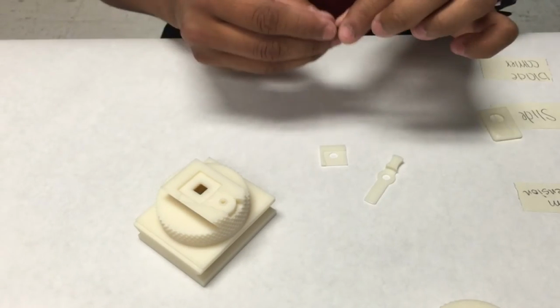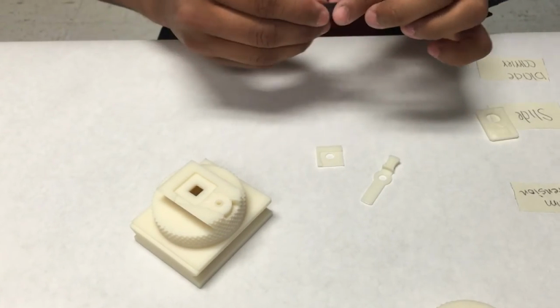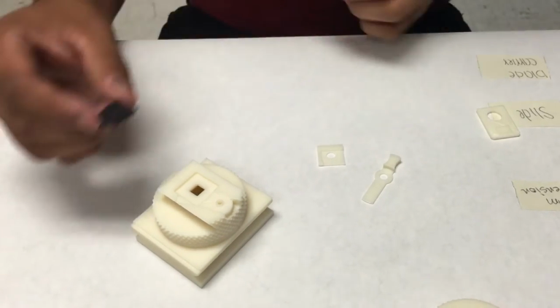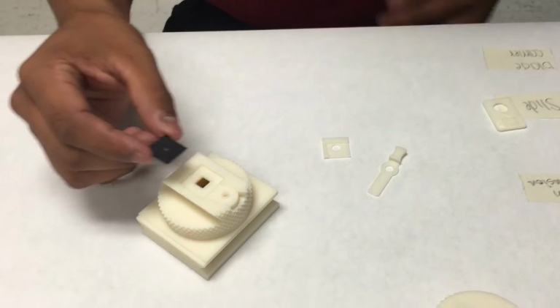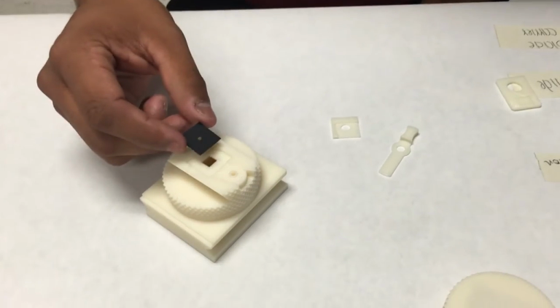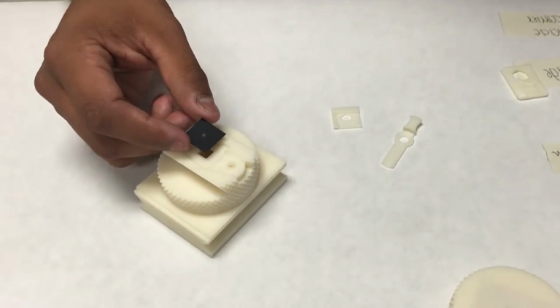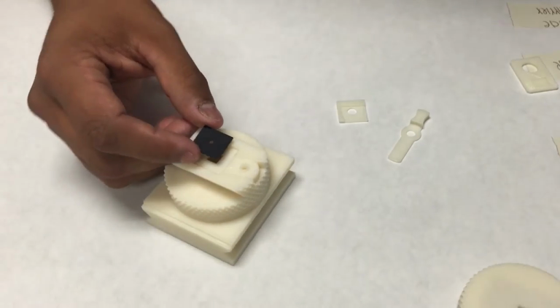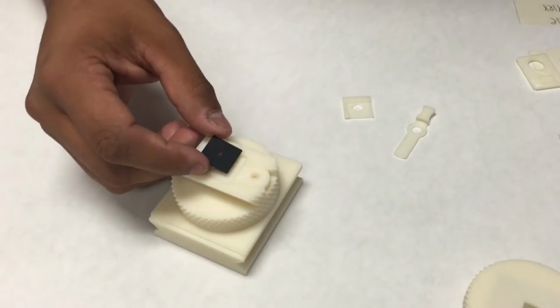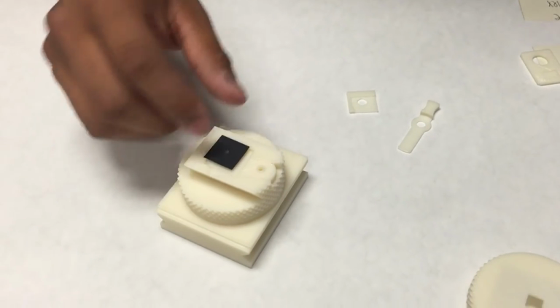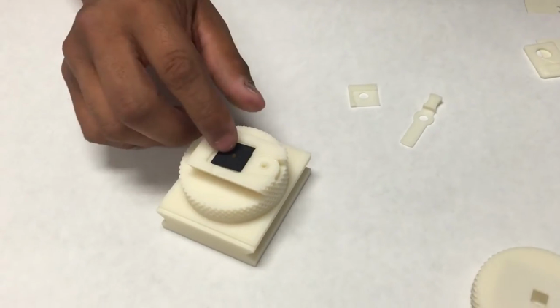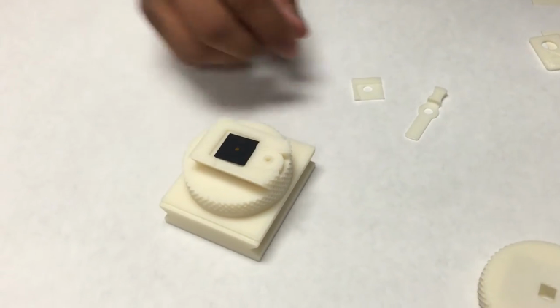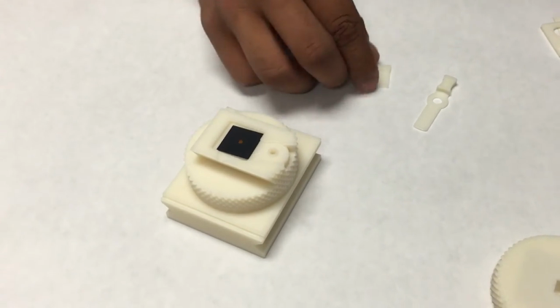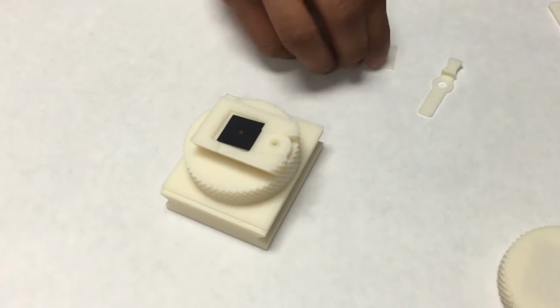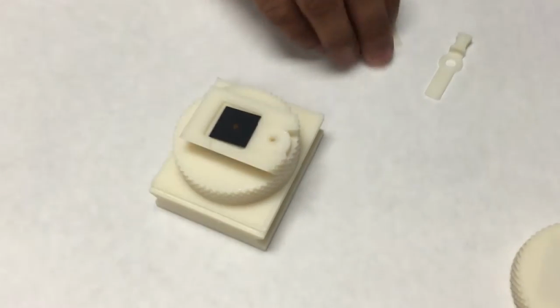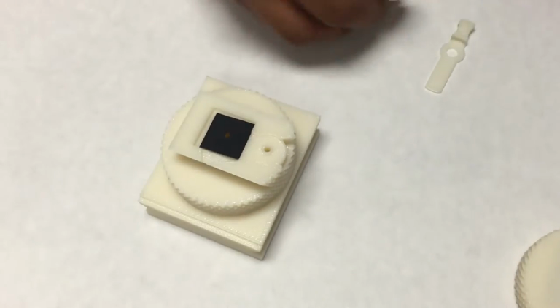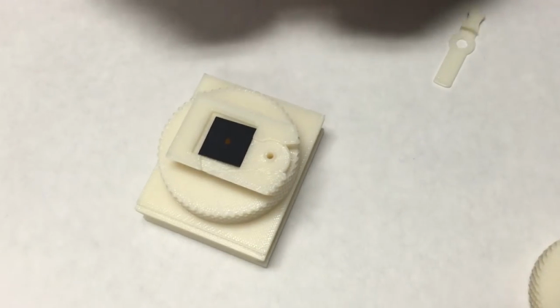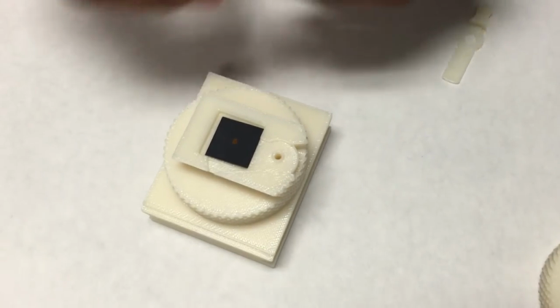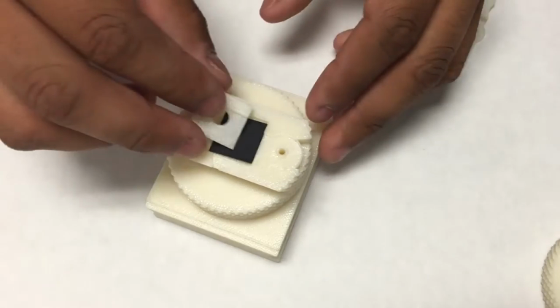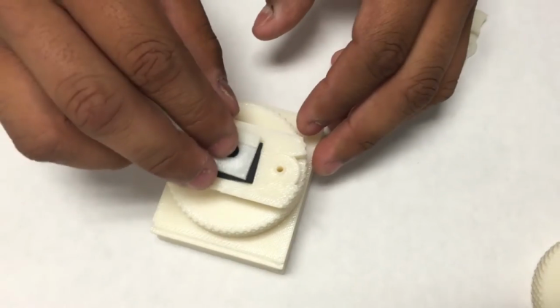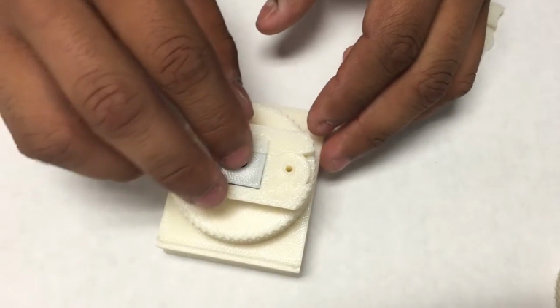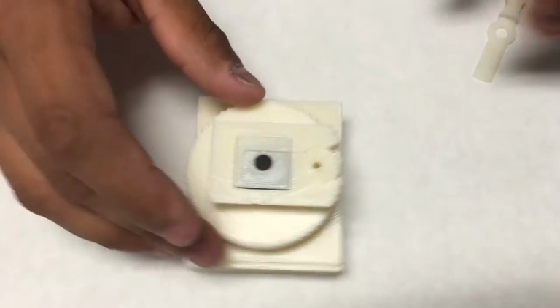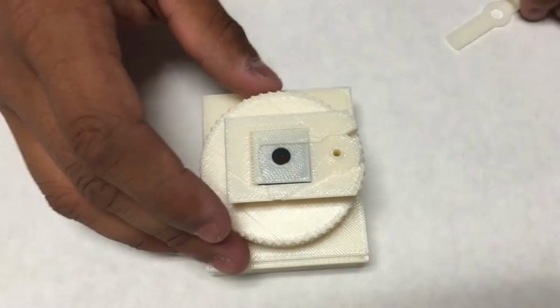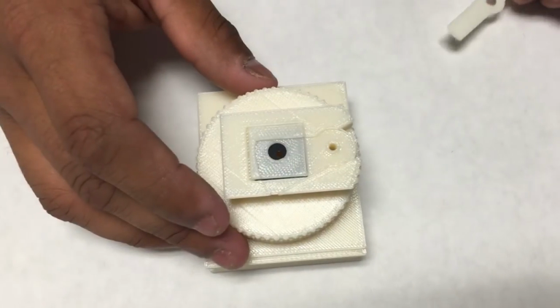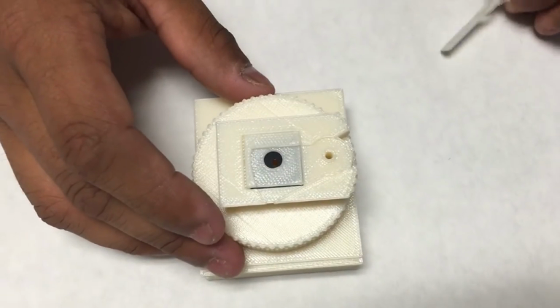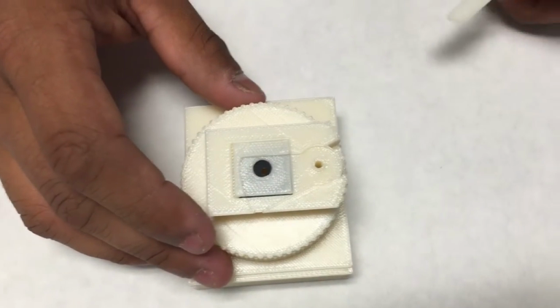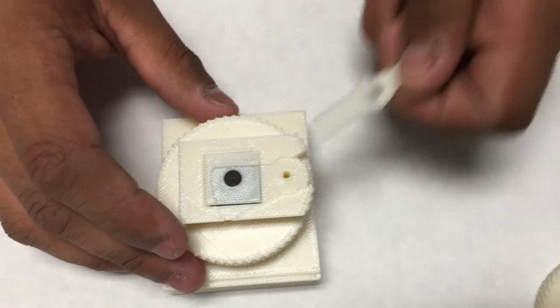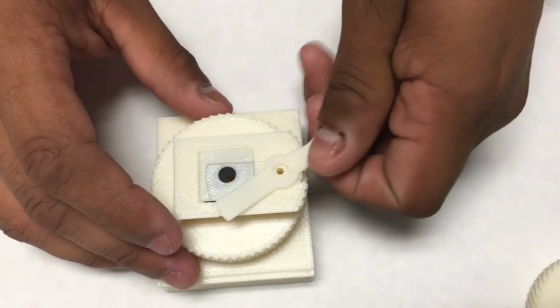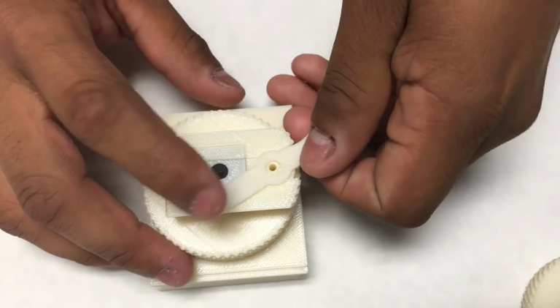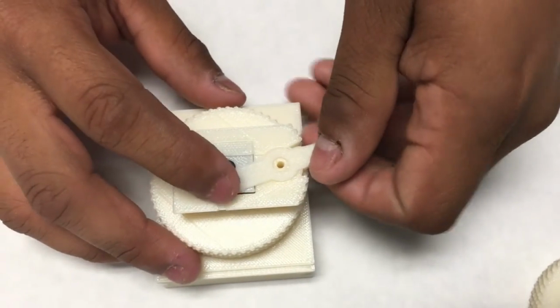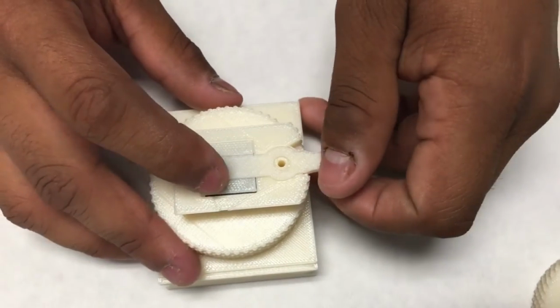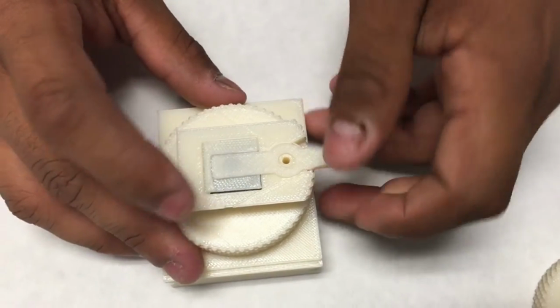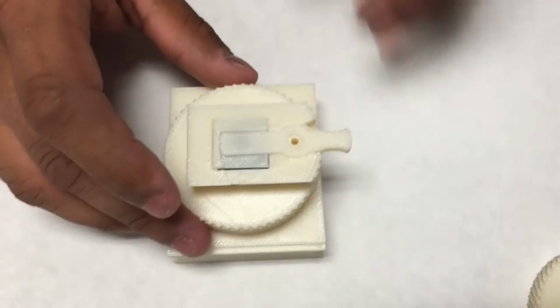You'll be setting your pinhole right below the blade carrier. You'll be setting the blade carrier on top of that, and then your shutter blade on top of that one right there.